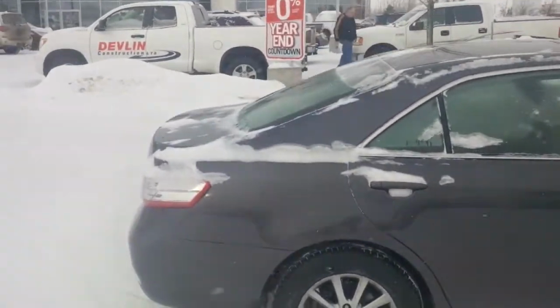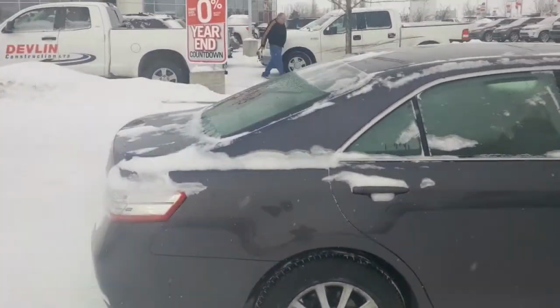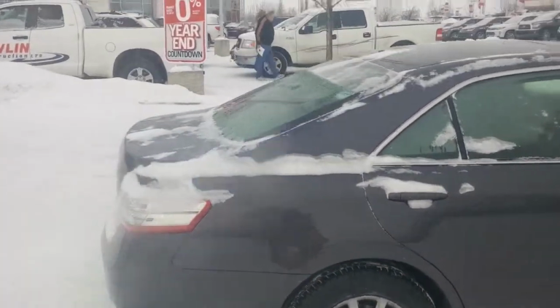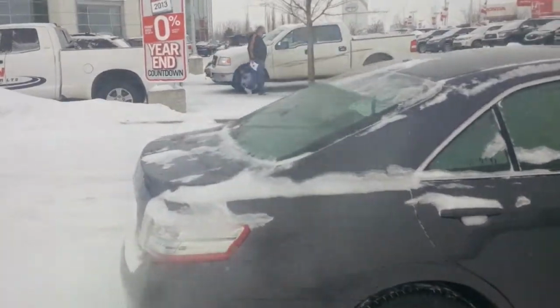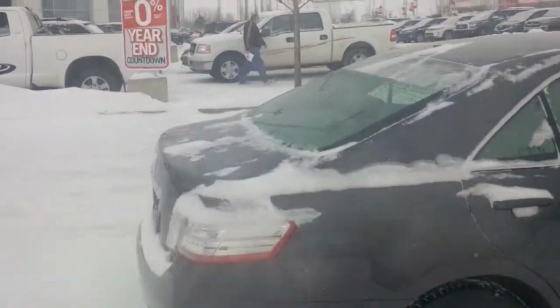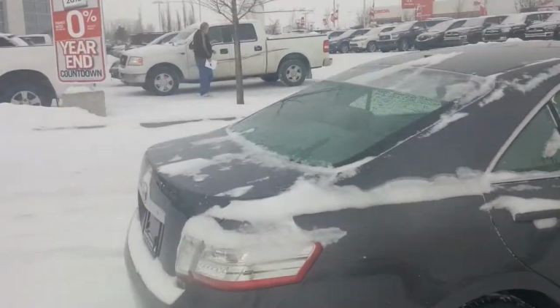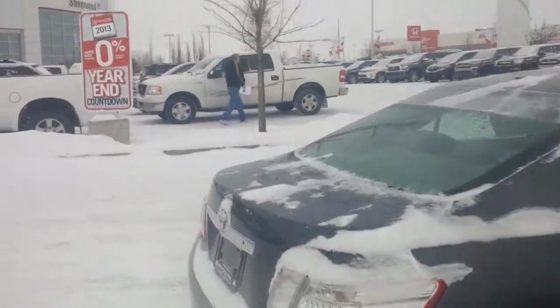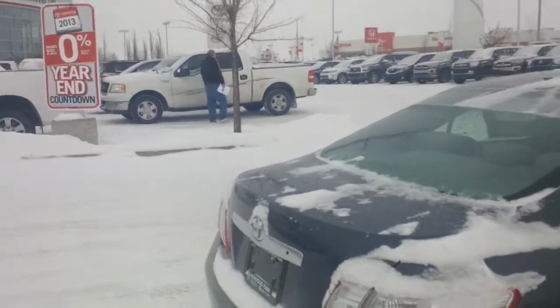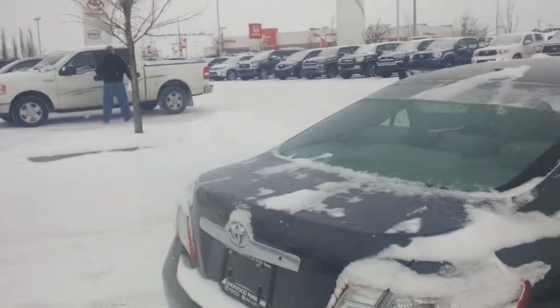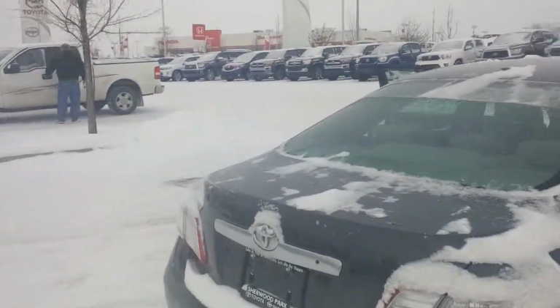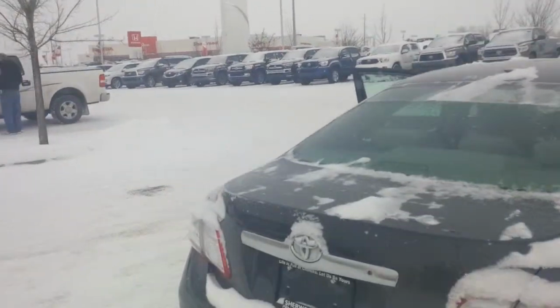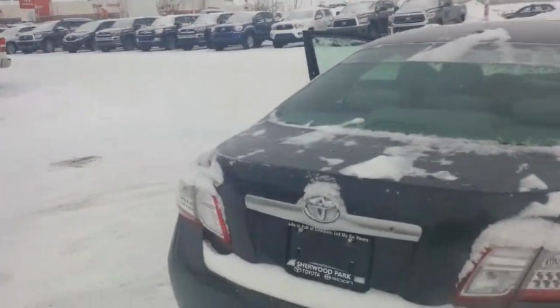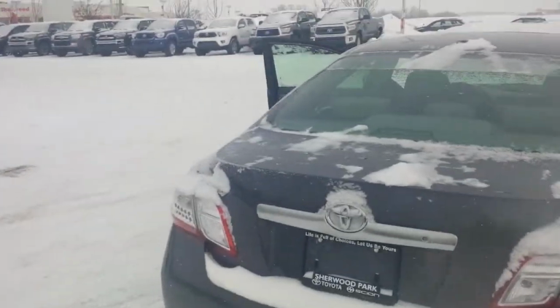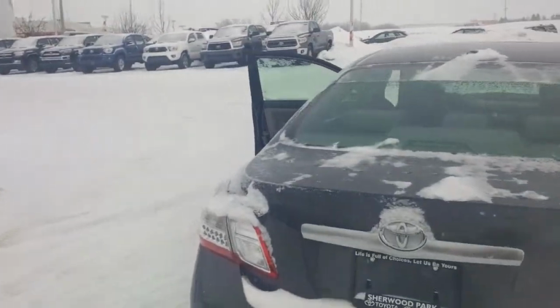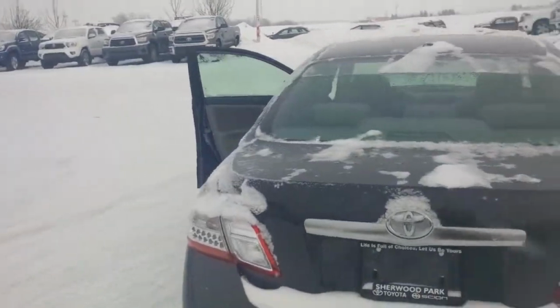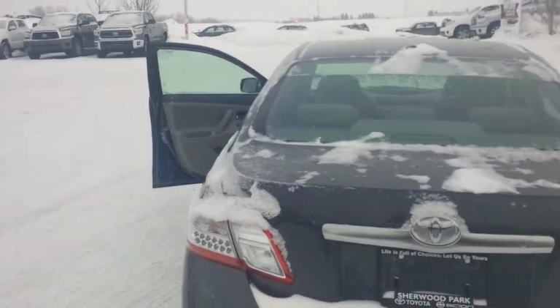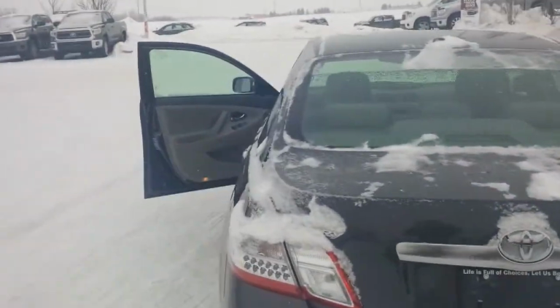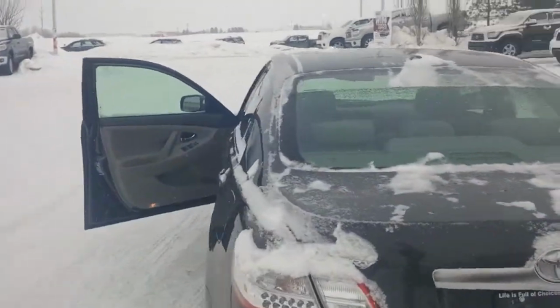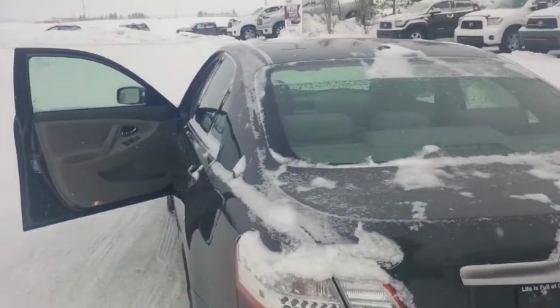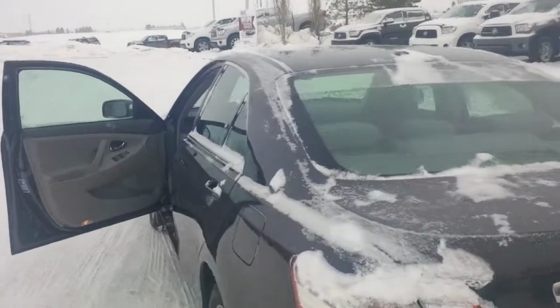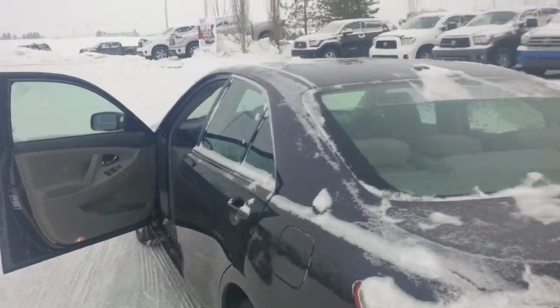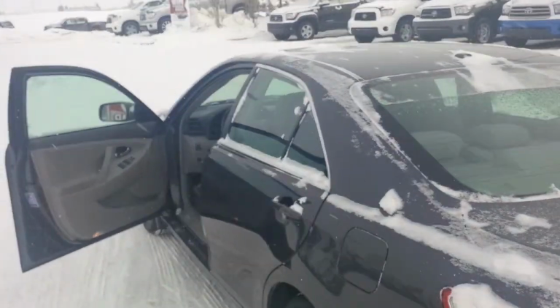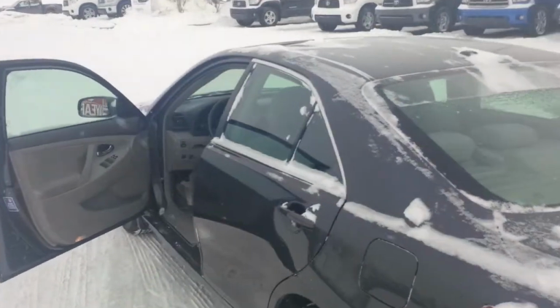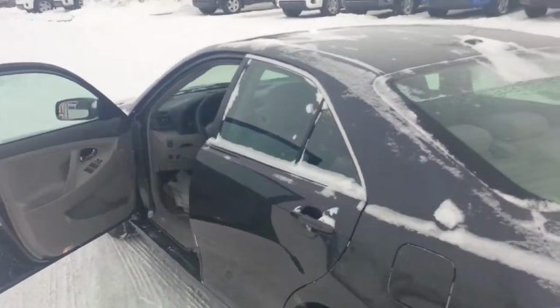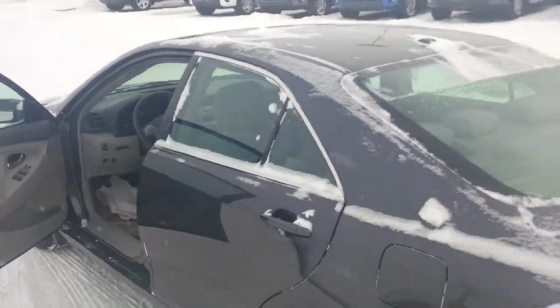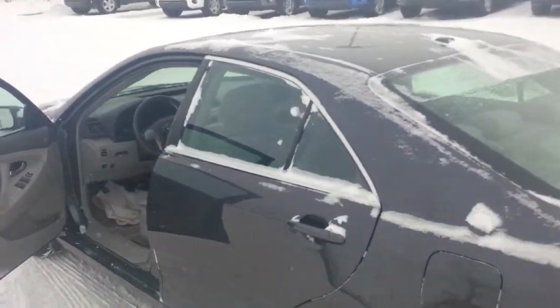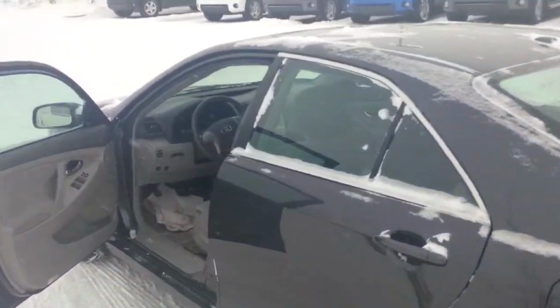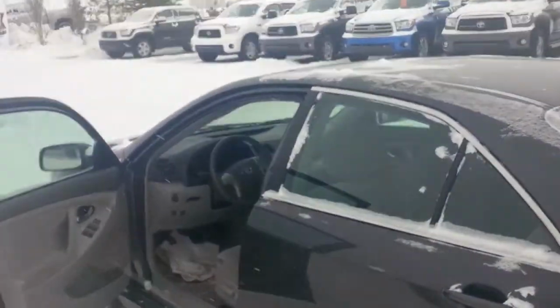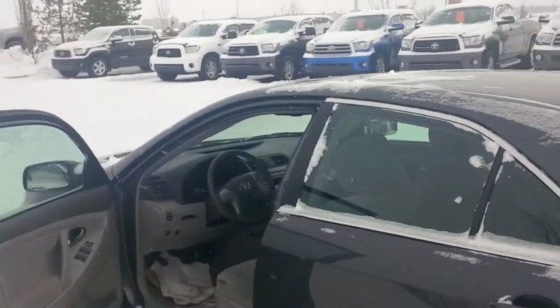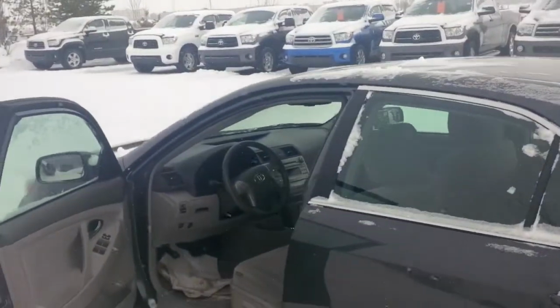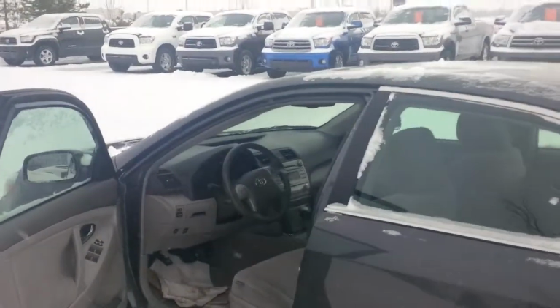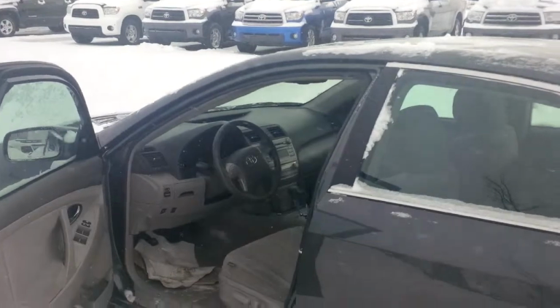We also recondition the insides of each one of our cars, and if you should choose to purchase this vehicle, we always send you home with a full tank of gas. As you can see, it does have a sunroof, and I'll just take you to the inside.